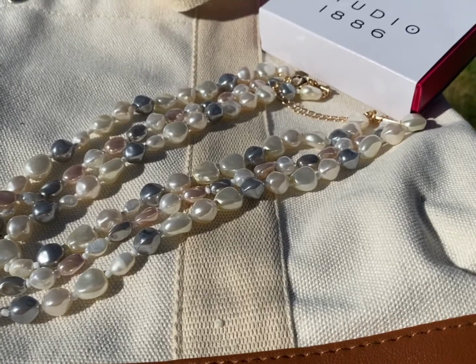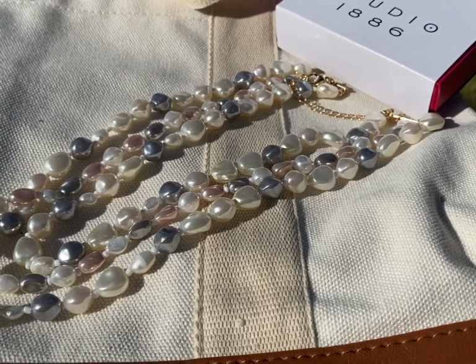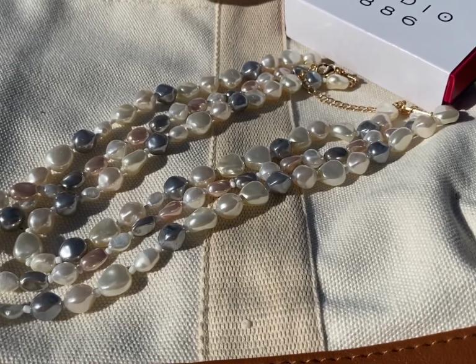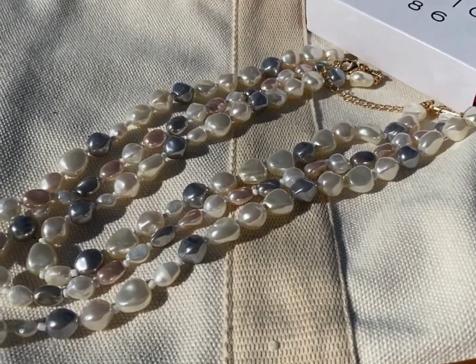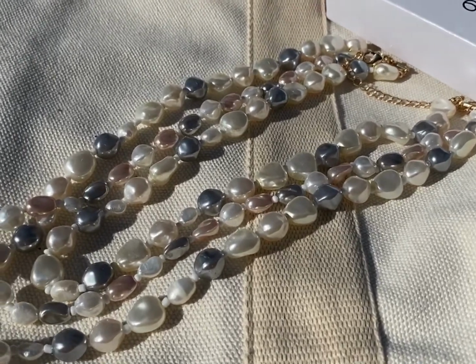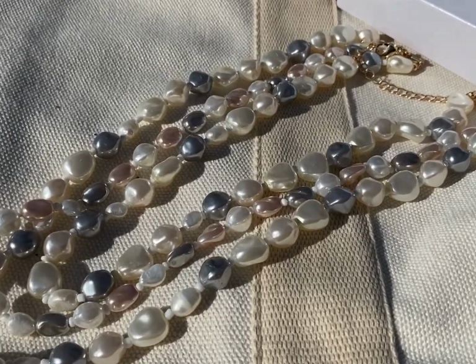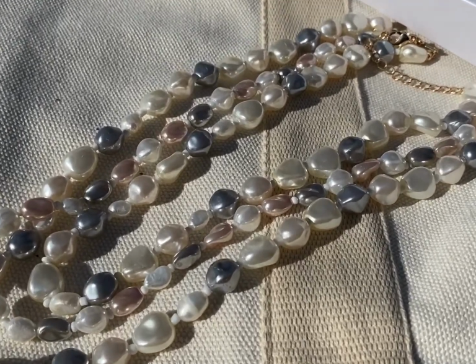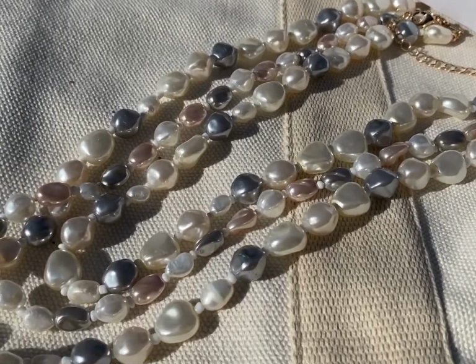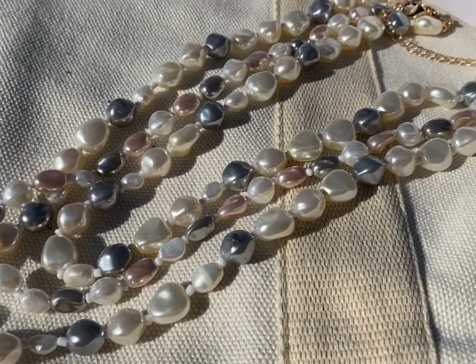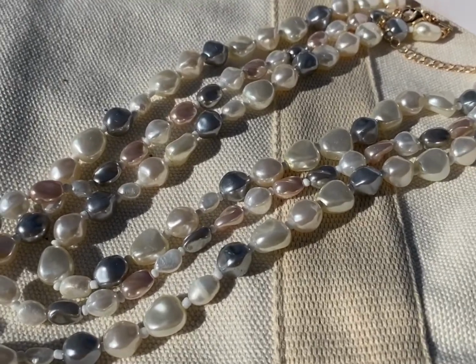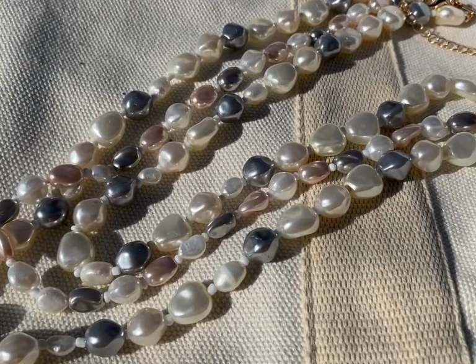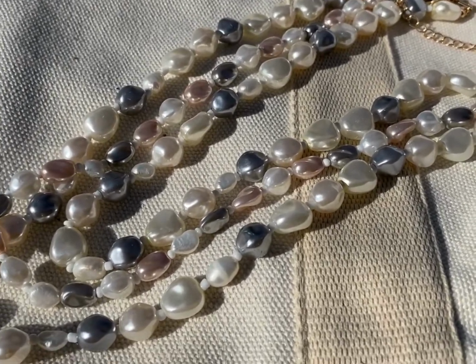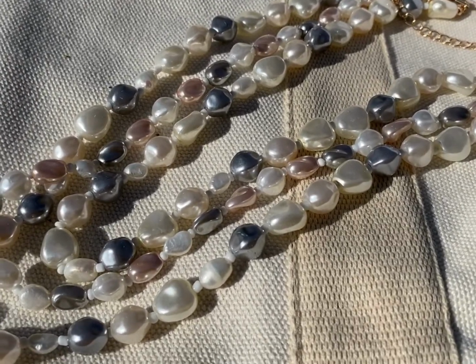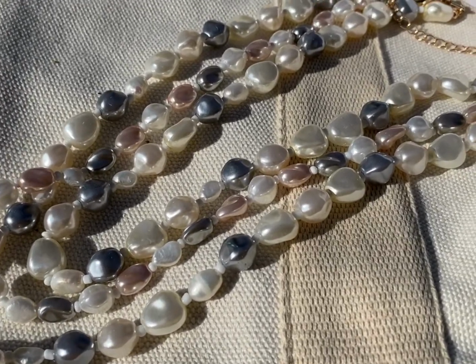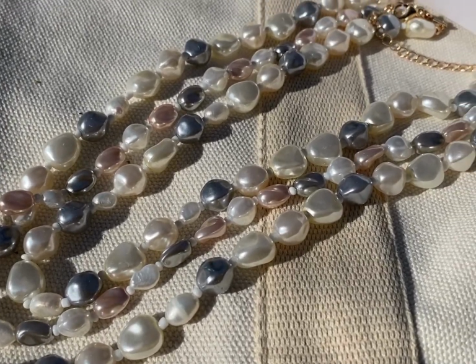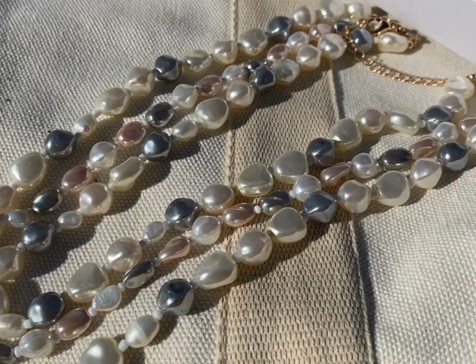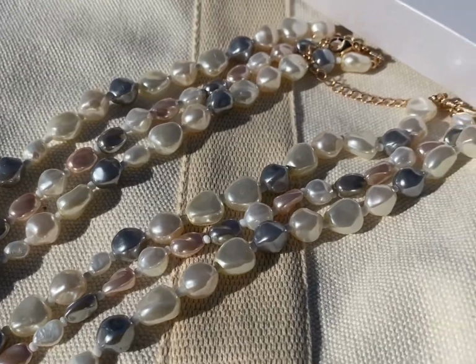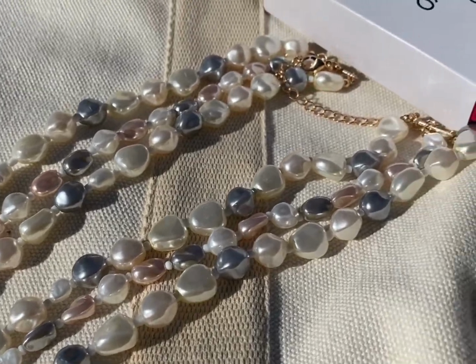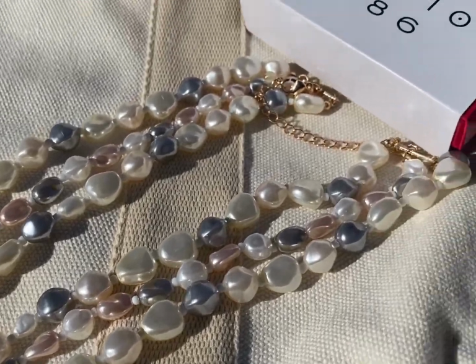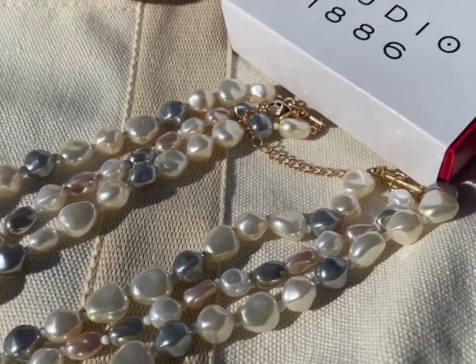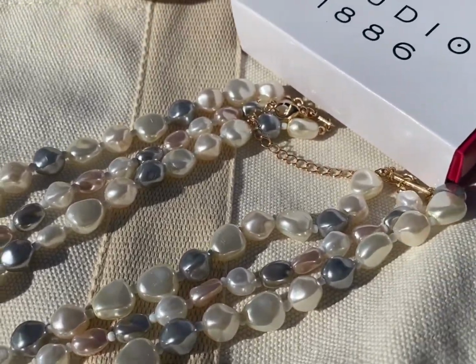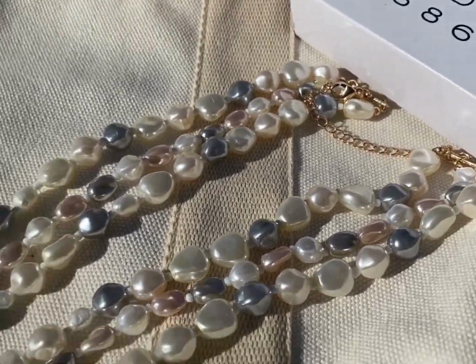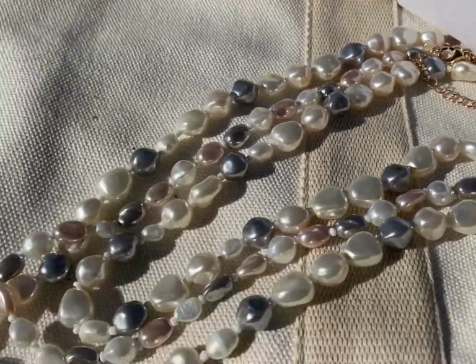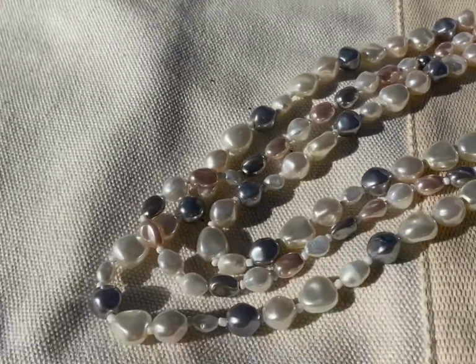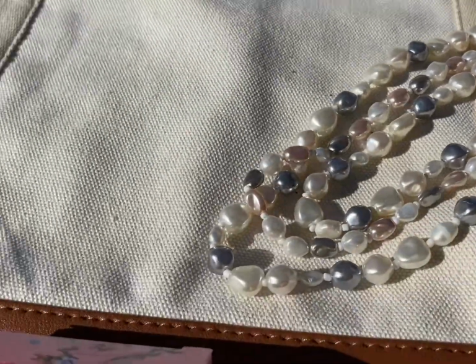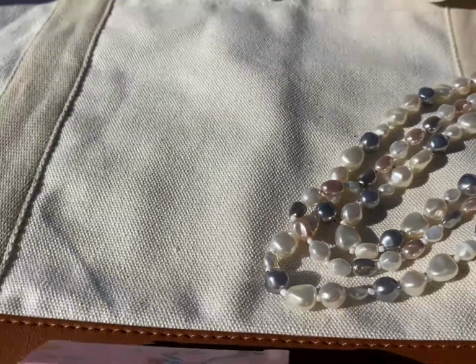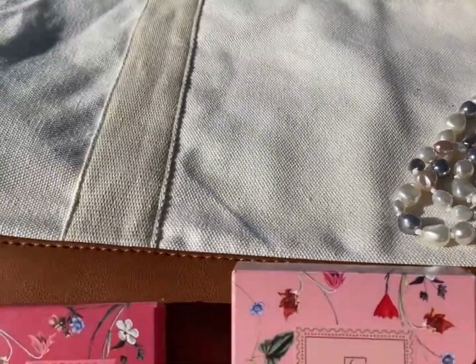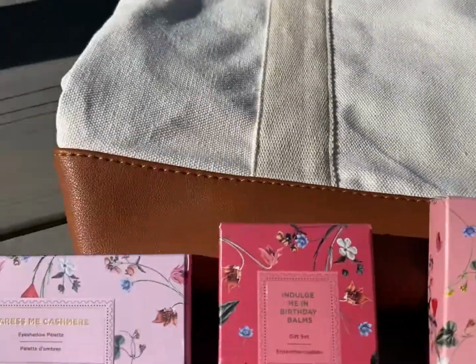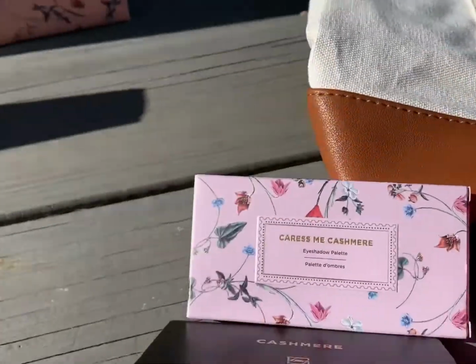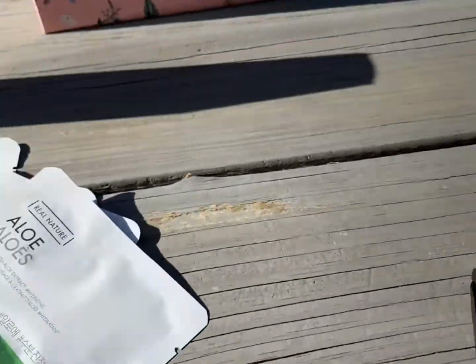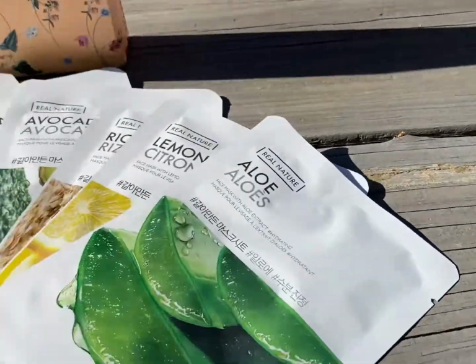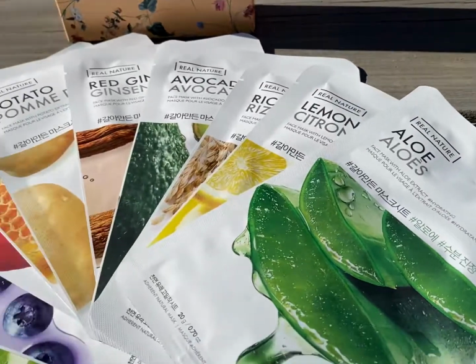How stunning is this pearl collection? It actually comes in a necklace, a bracelet, and earrings. She's got pearls of wisdom with the pearly mixed collection.